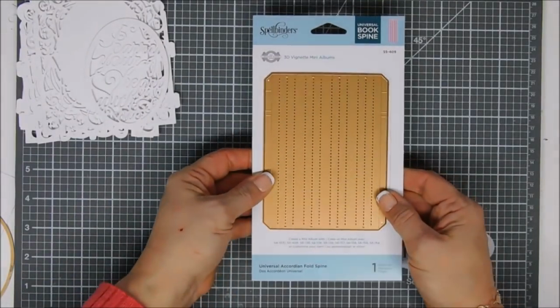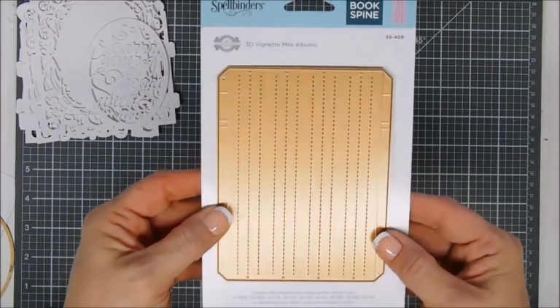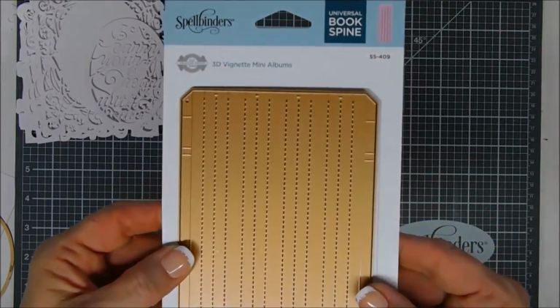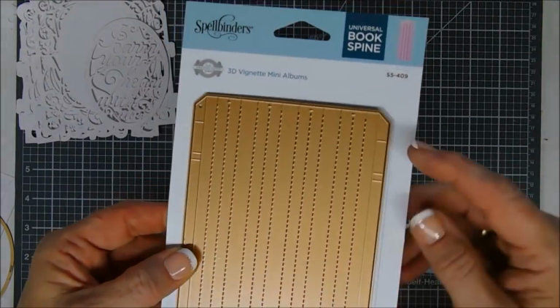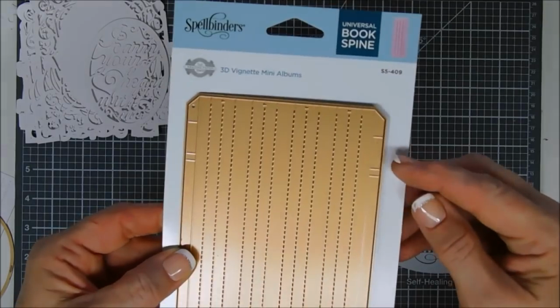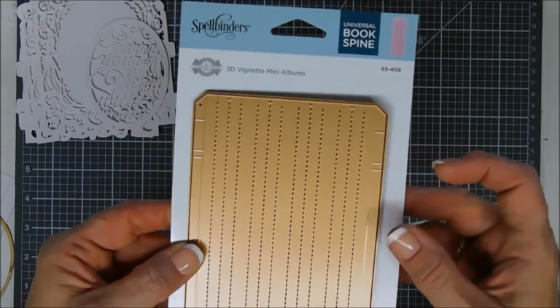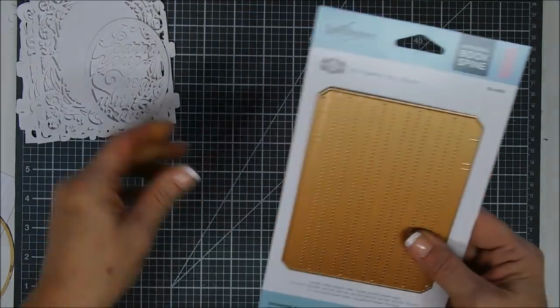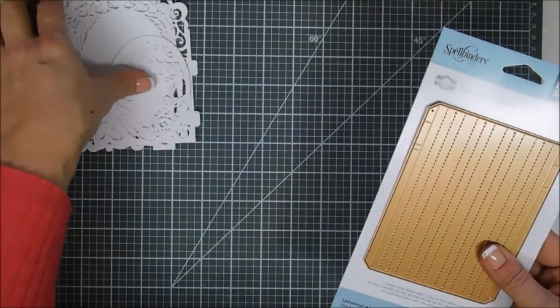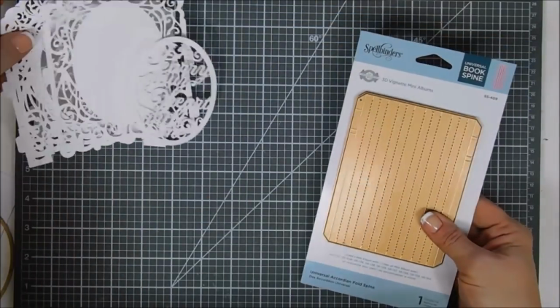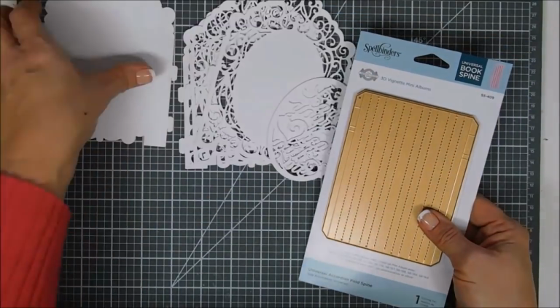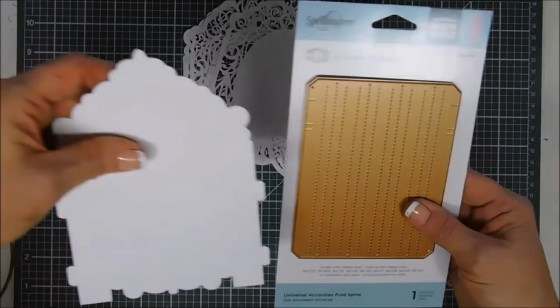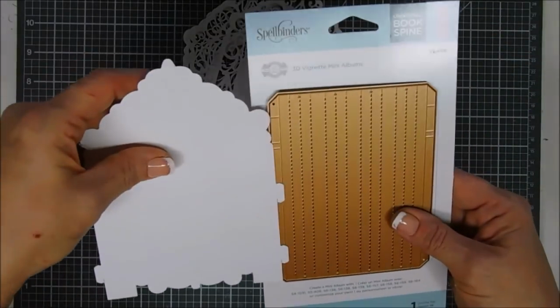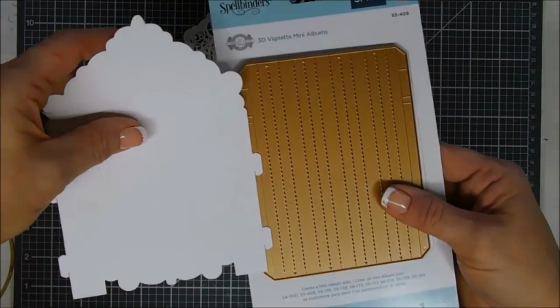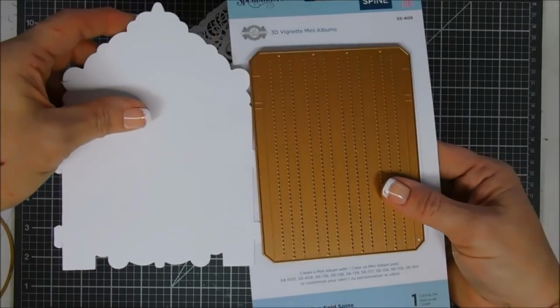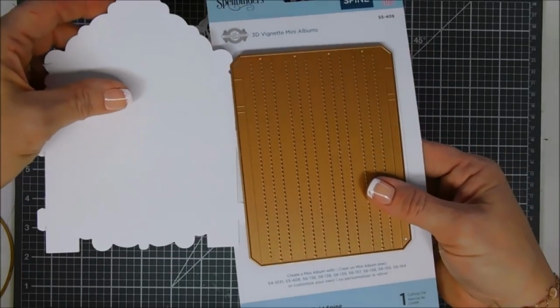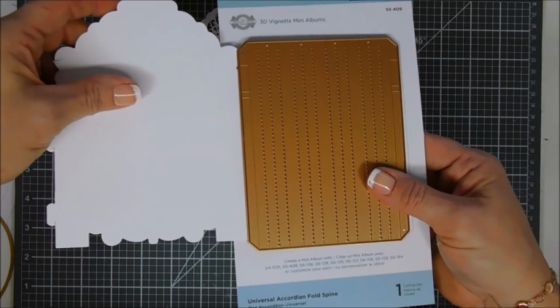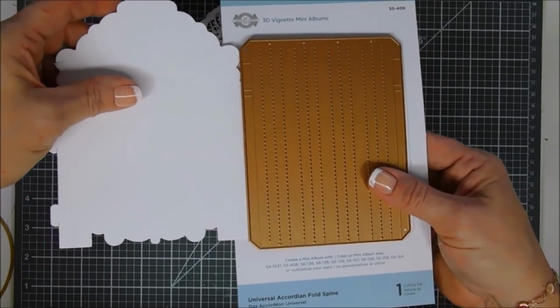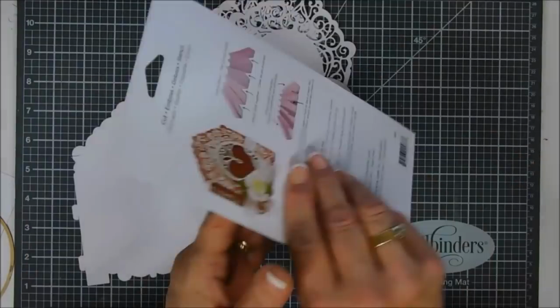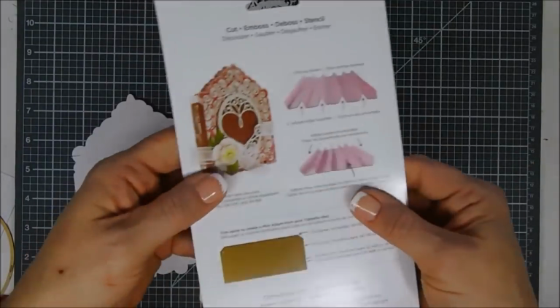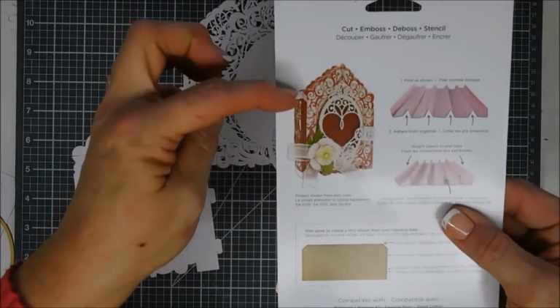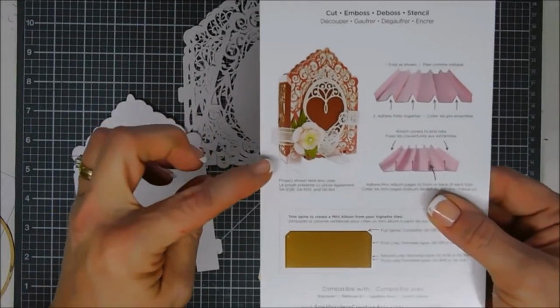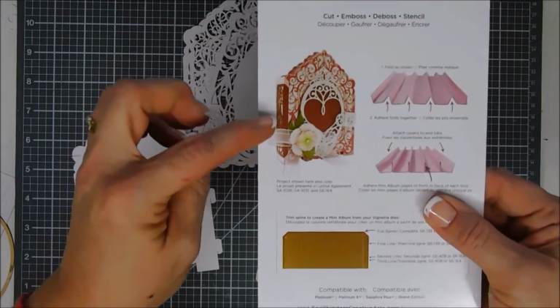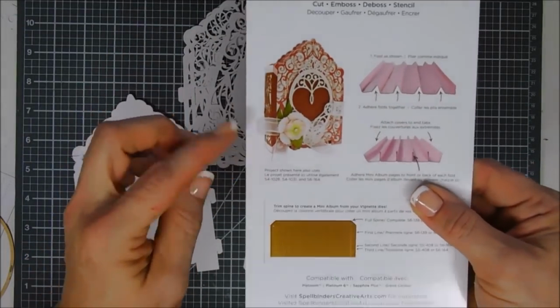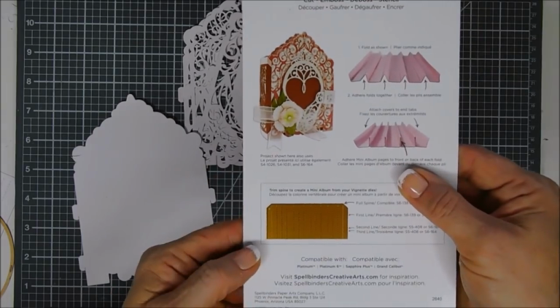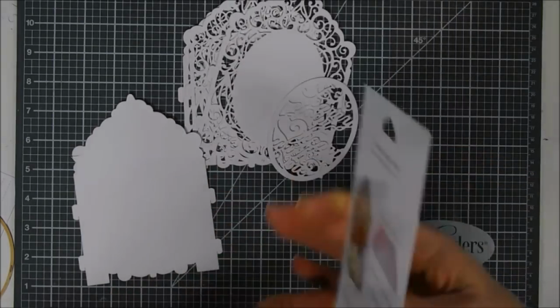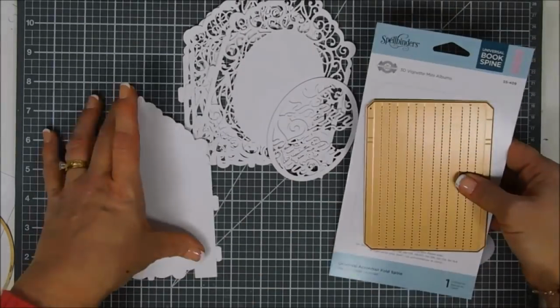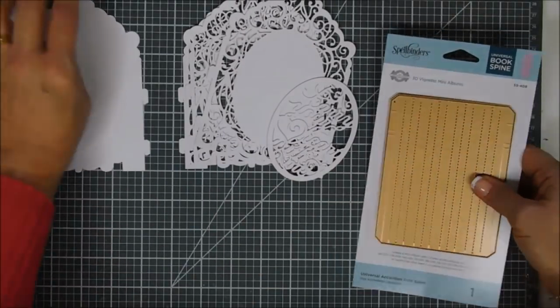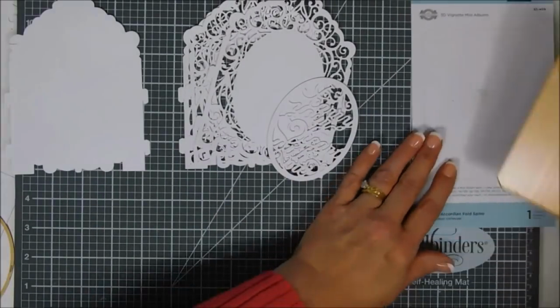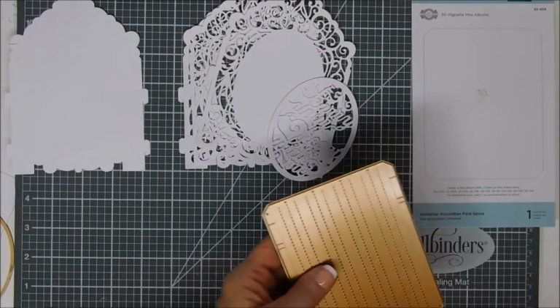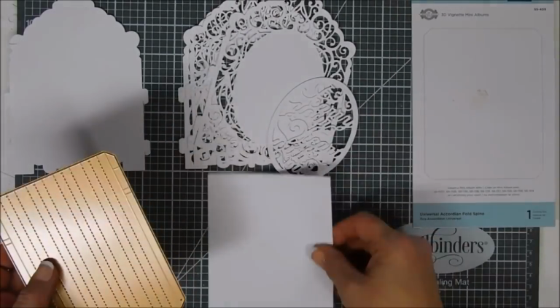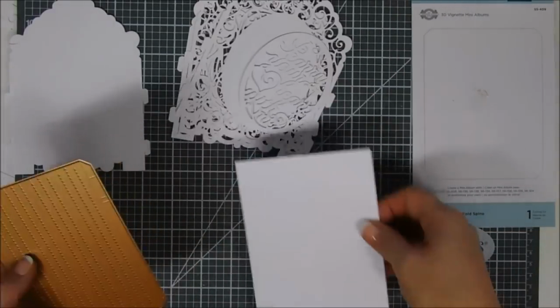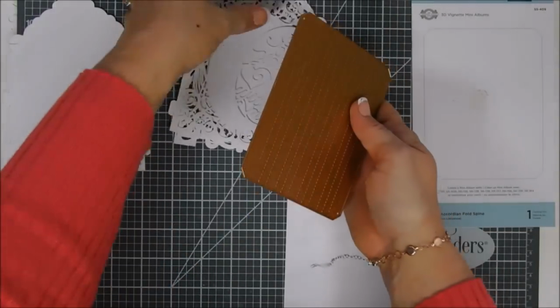This here is your universal spine. There are embossed marks where you can customize the size. I'm going to use the smallest size for my project today. You can see it goes on the side of your mini album.